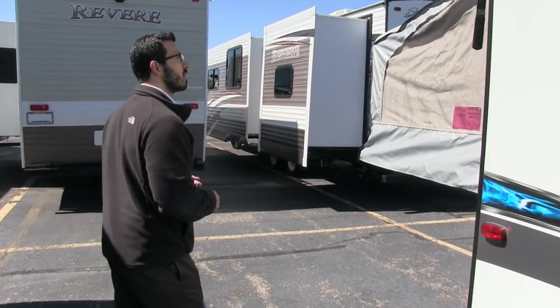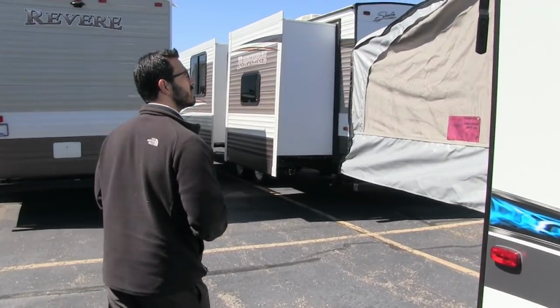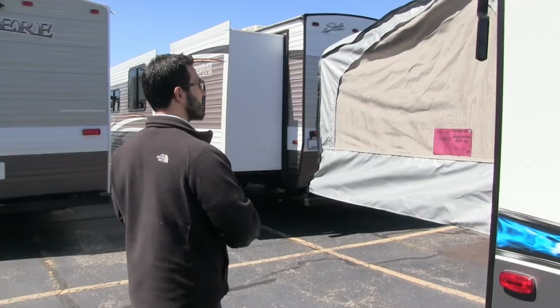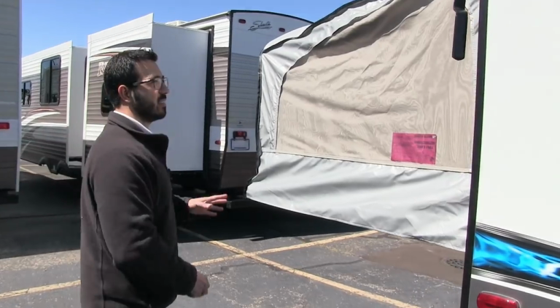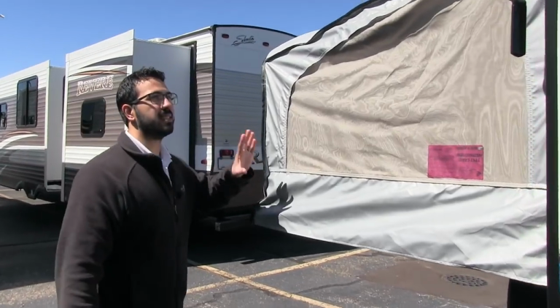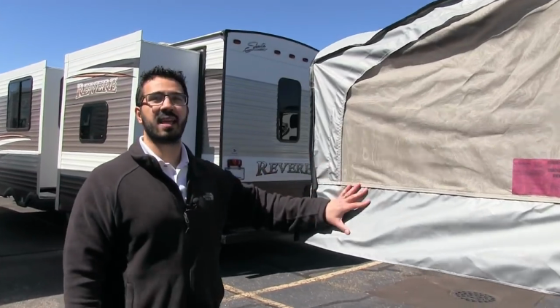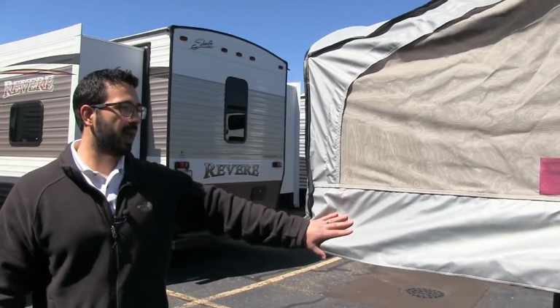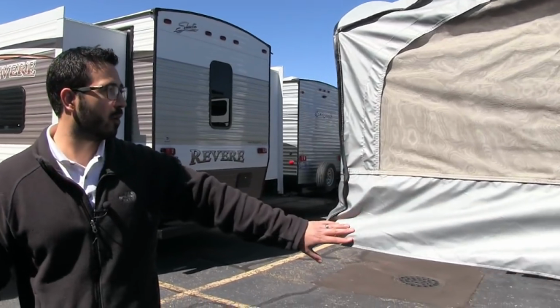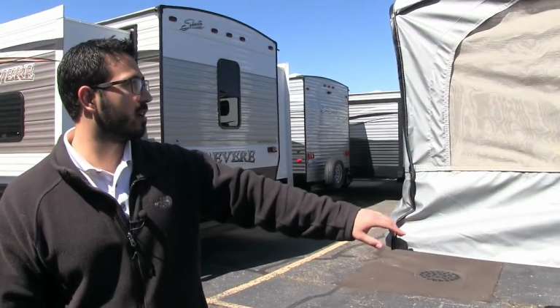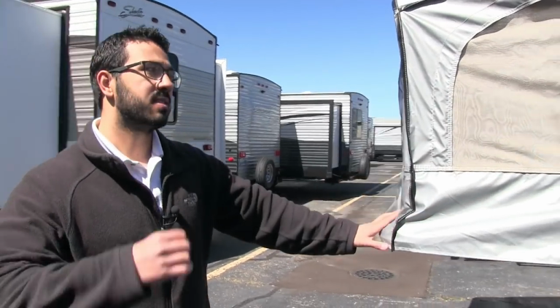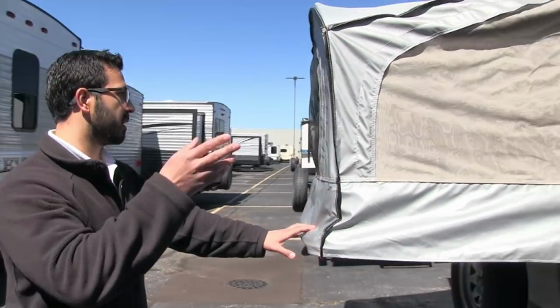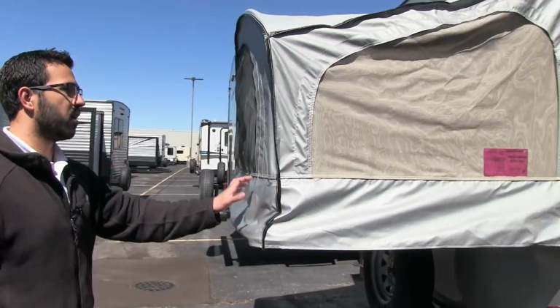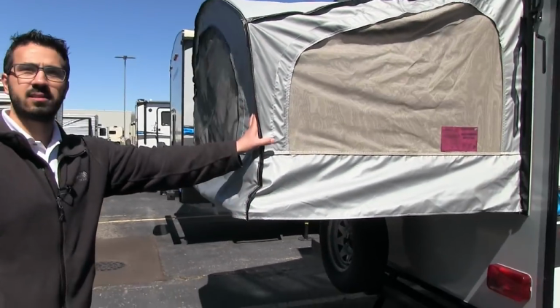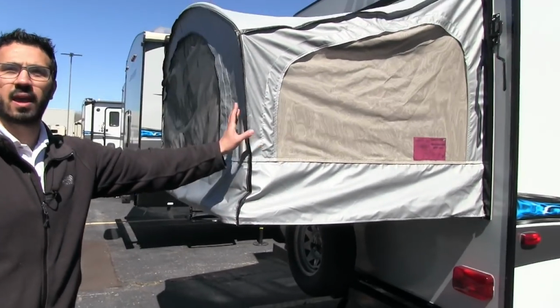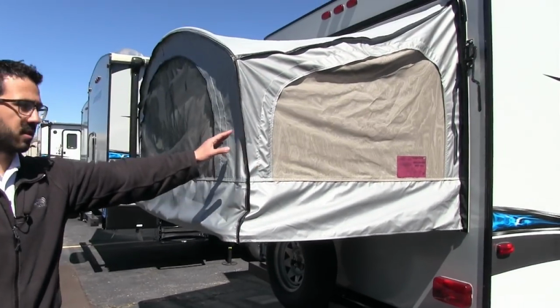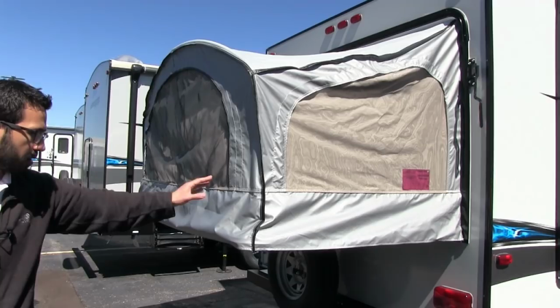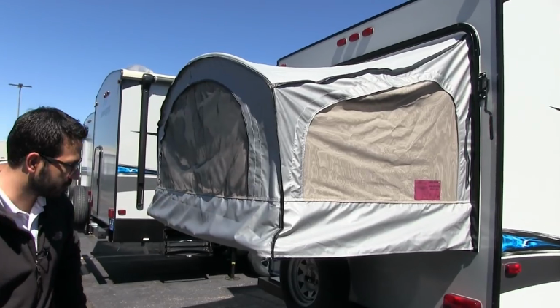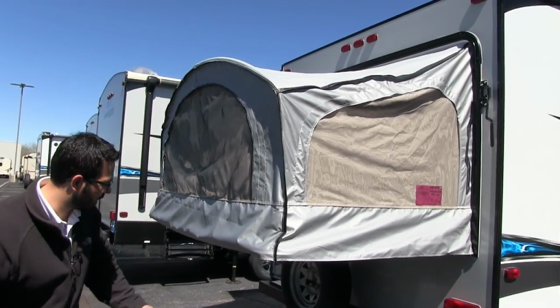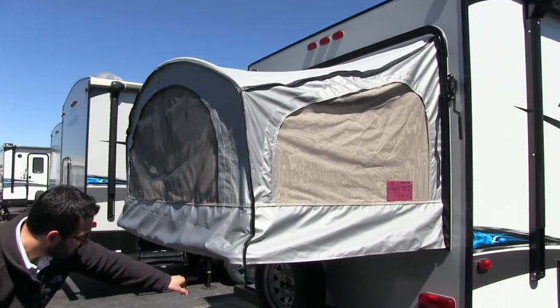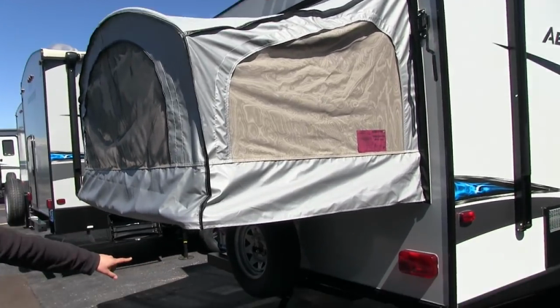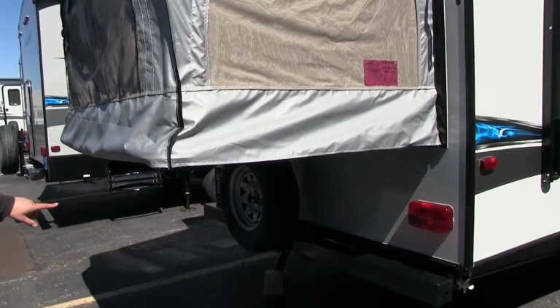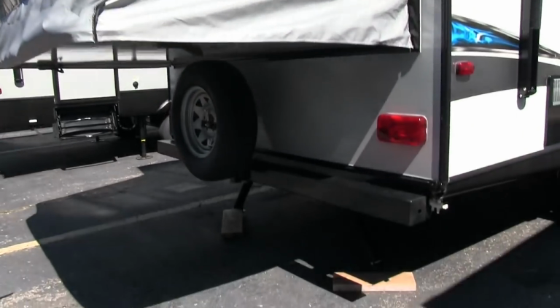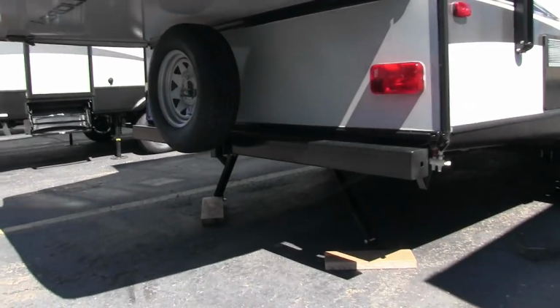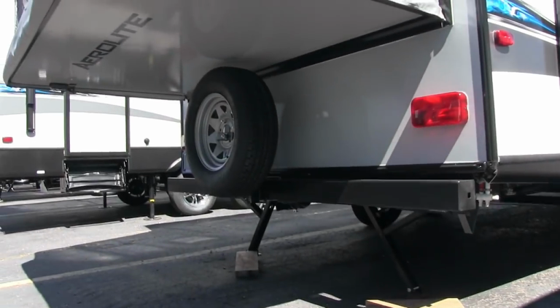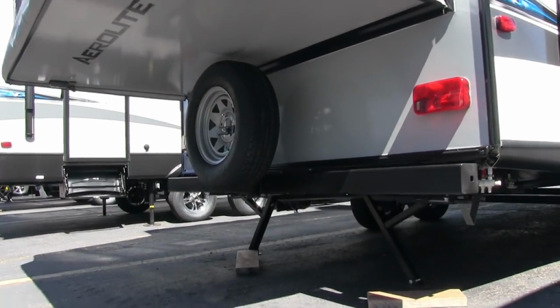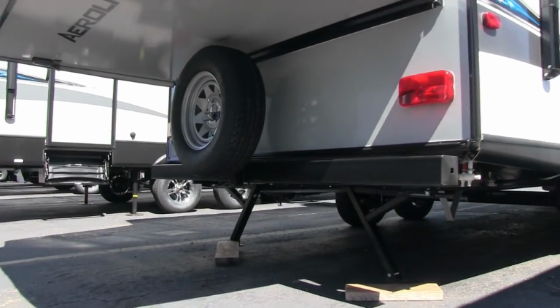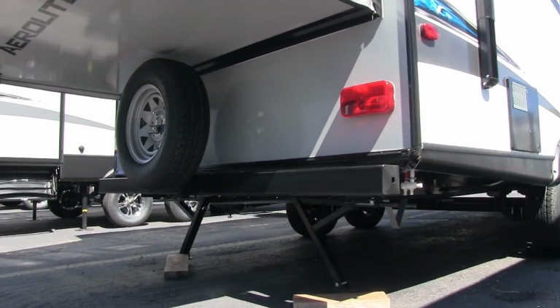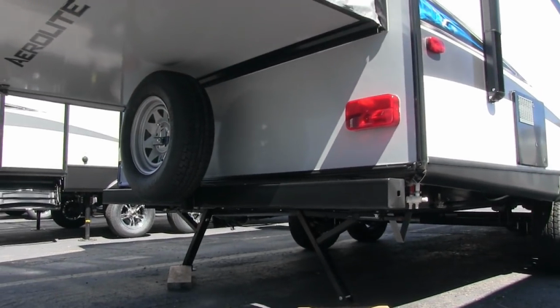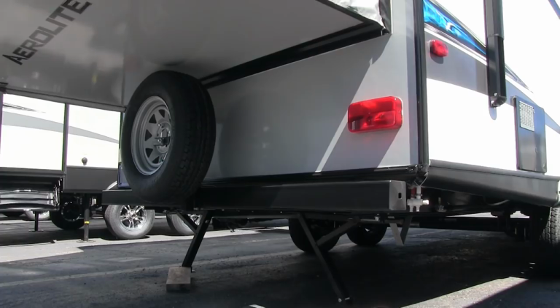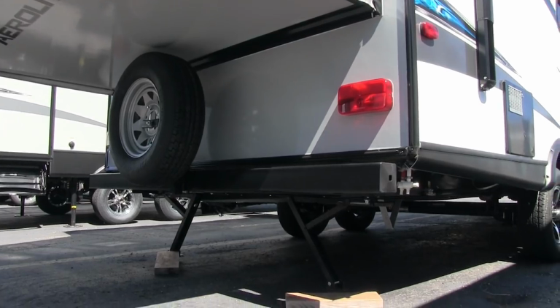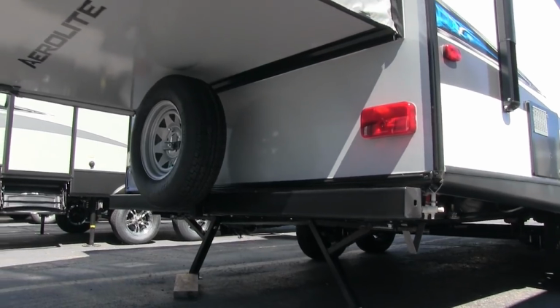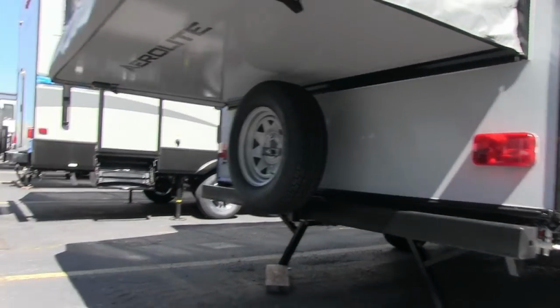Coming around to the back side, this is the second bed — same as the front, with two cables supporting up to 1,100 pounds. Right back here is your spare tire, which is also nitrogen filled.